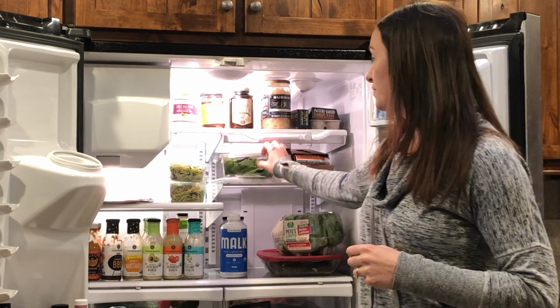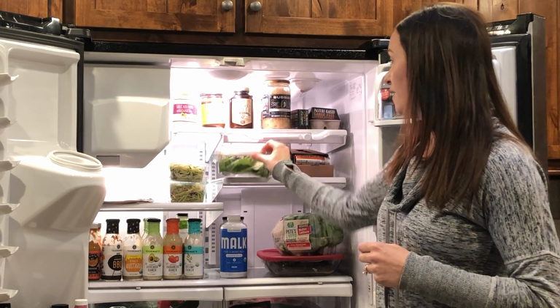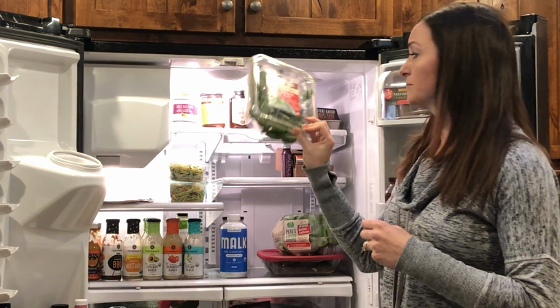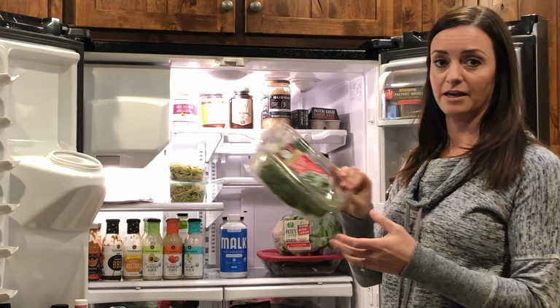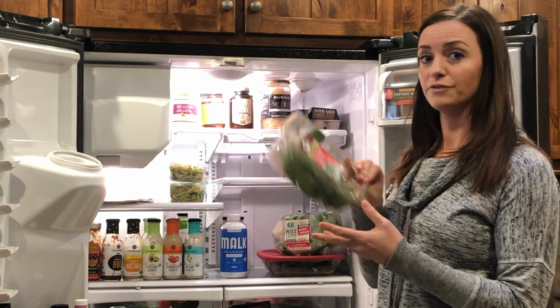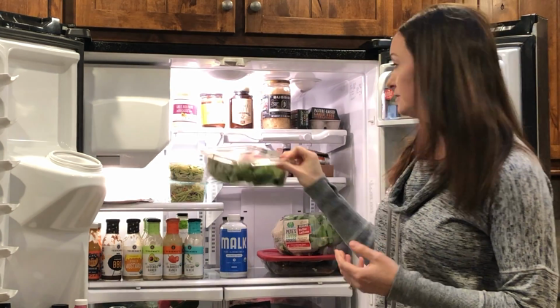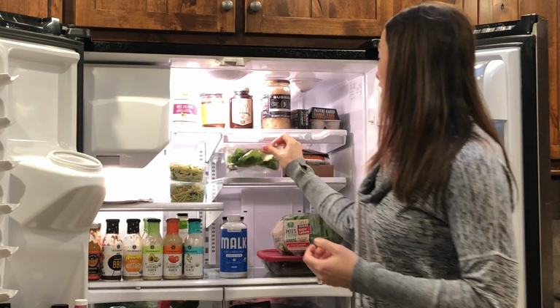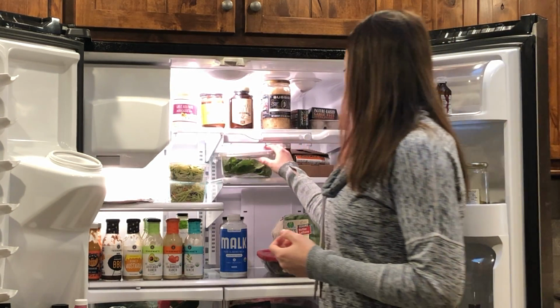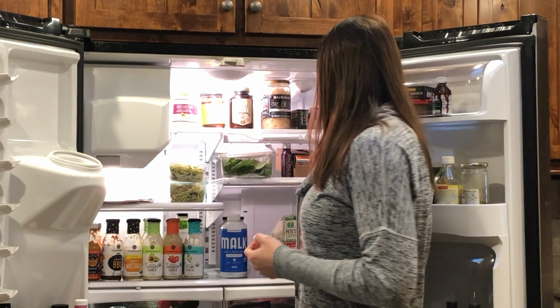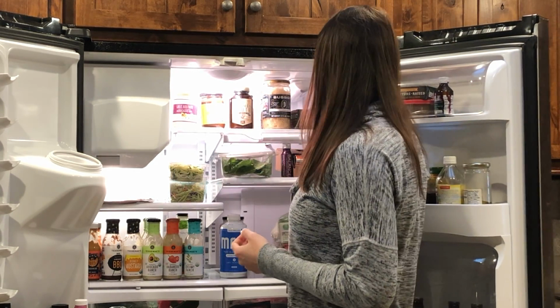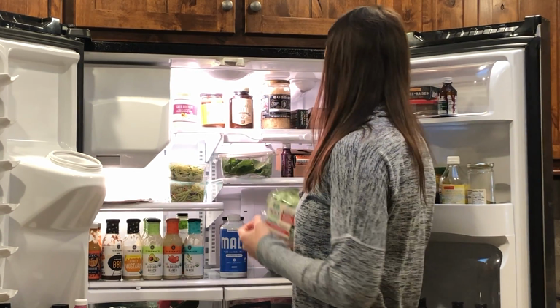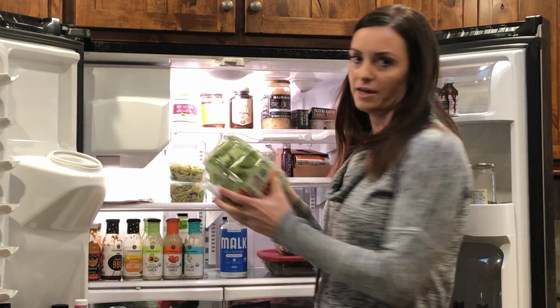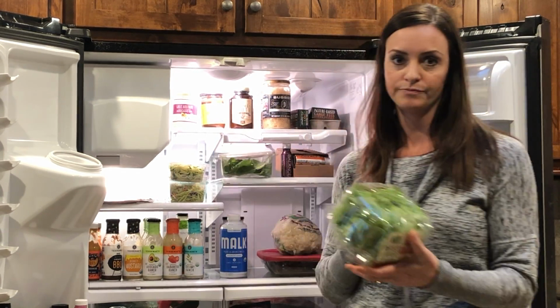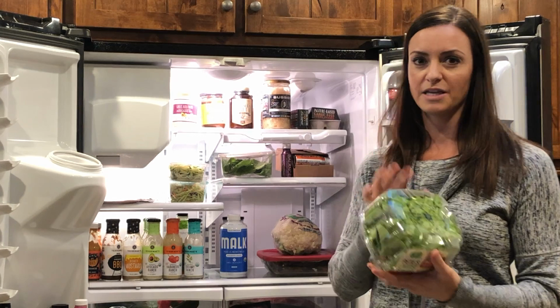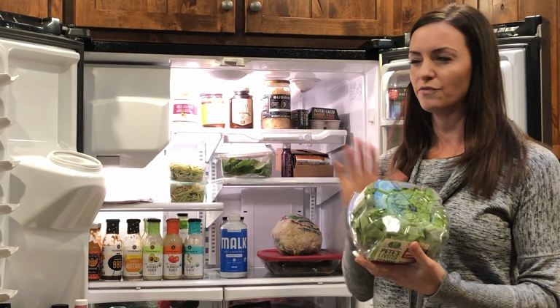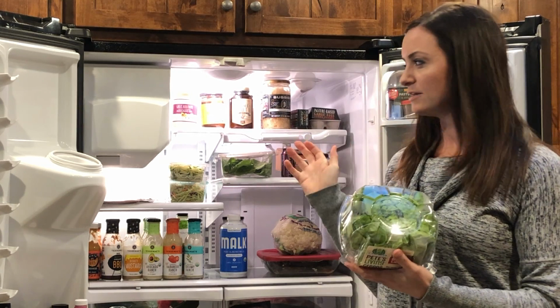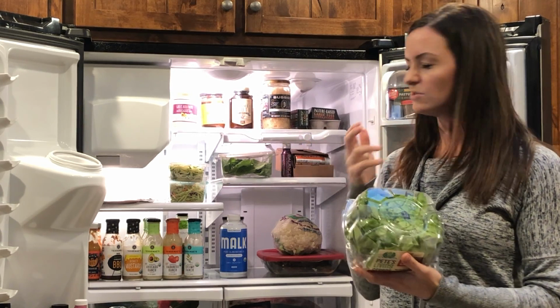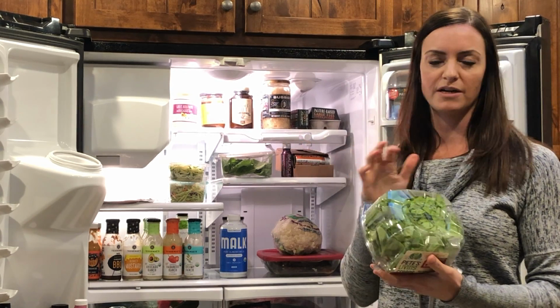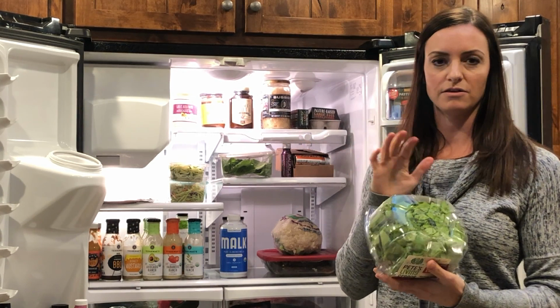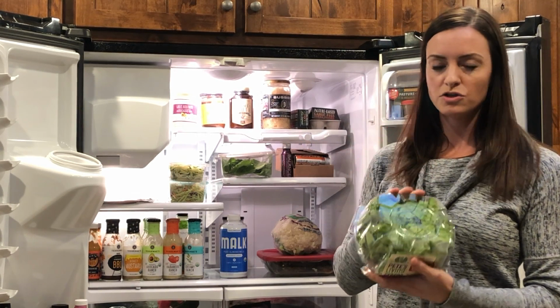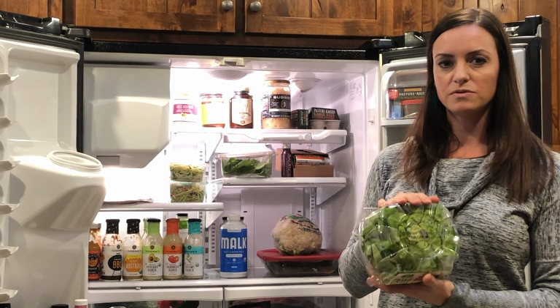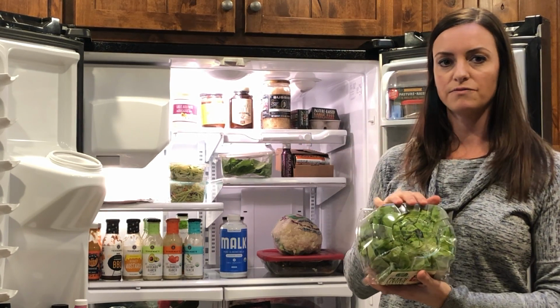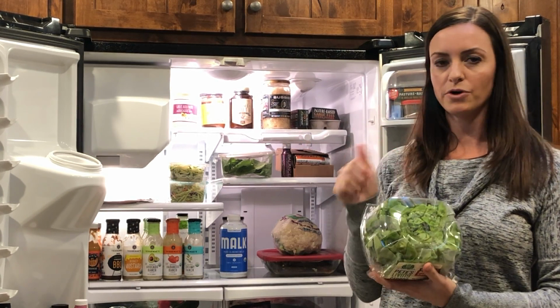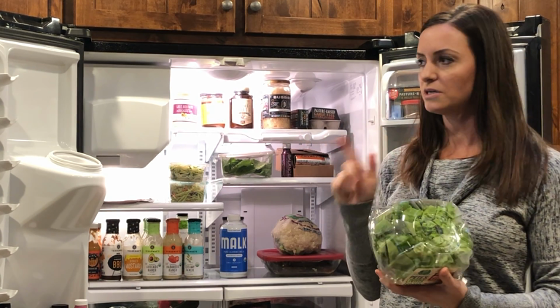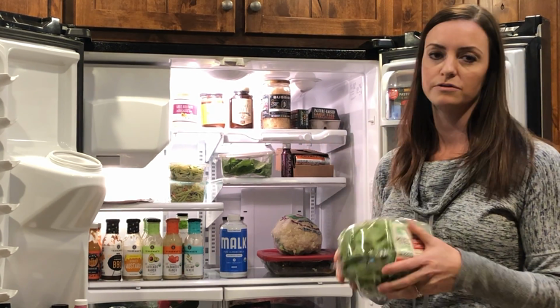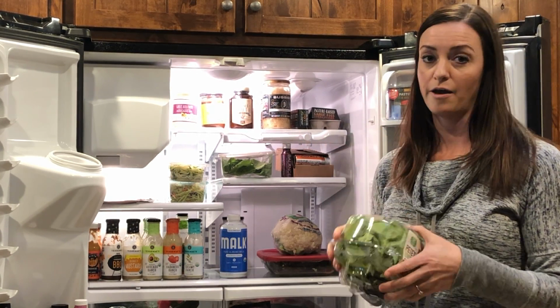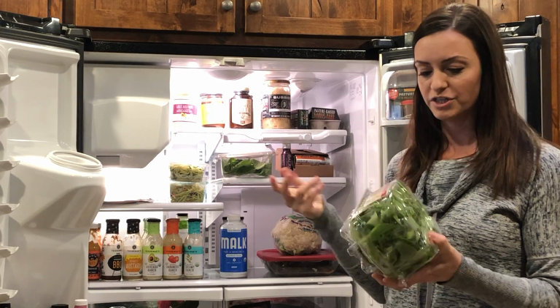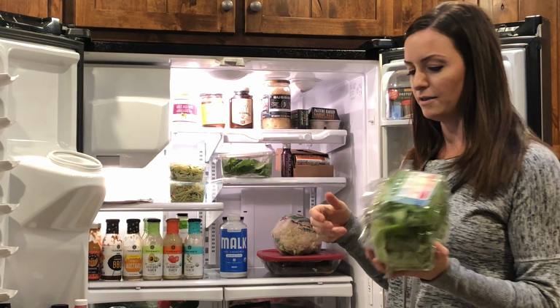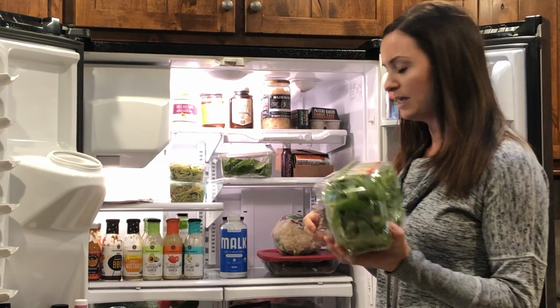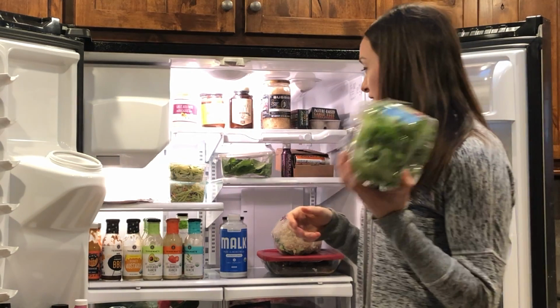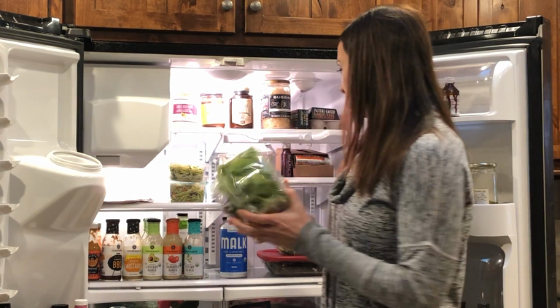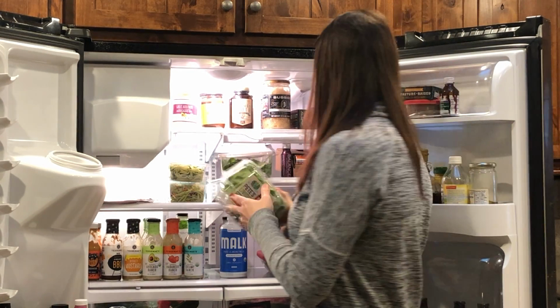Always have some lettuce on hand for salads as well as butter lettuce. Since we don't really do pasta, we don't do a ton of breads either, so we use these for burgers, tacos, chicken salad, anything like that. Super versatile.